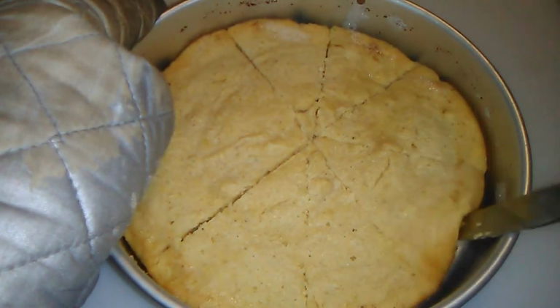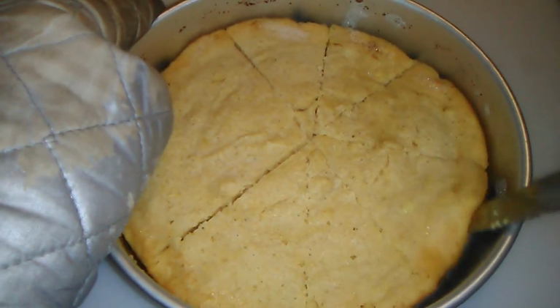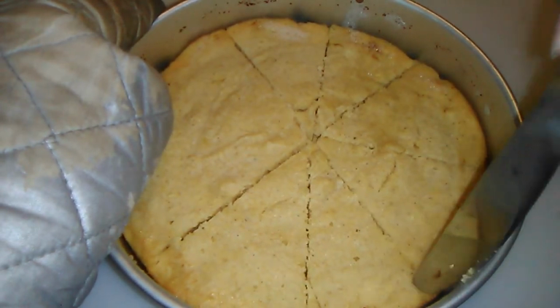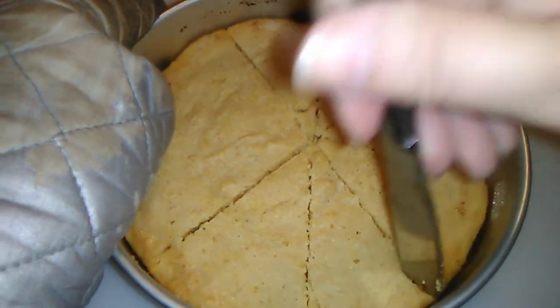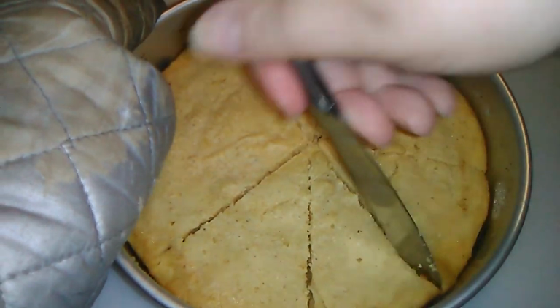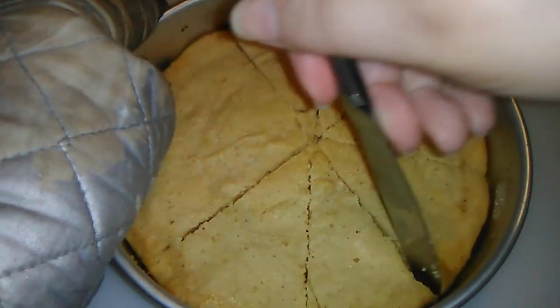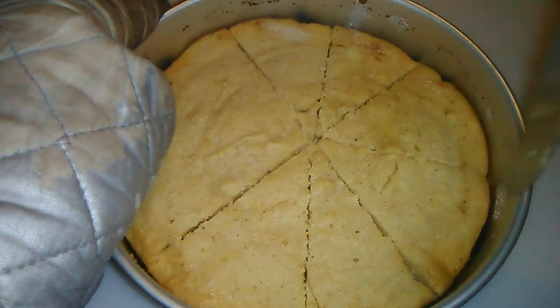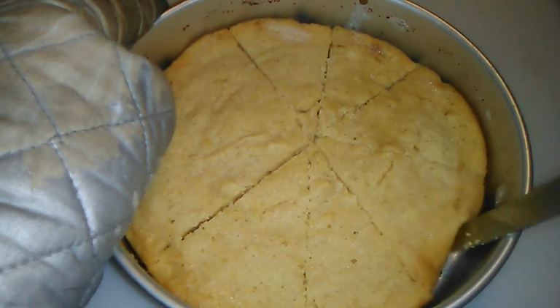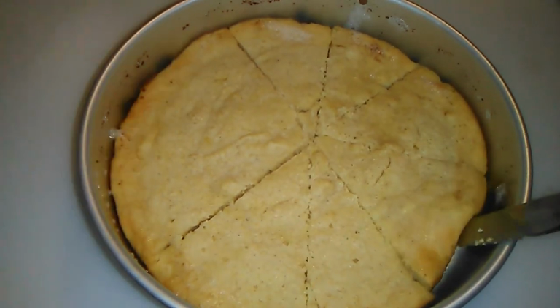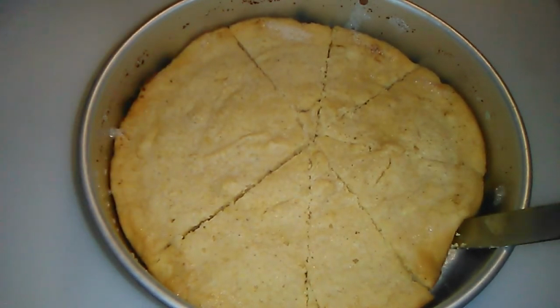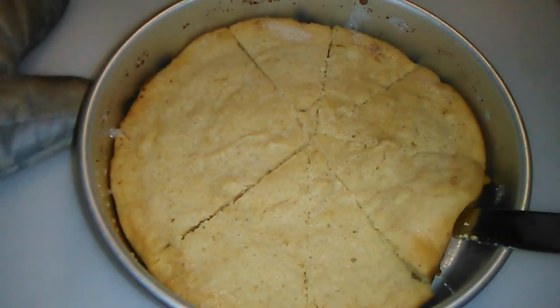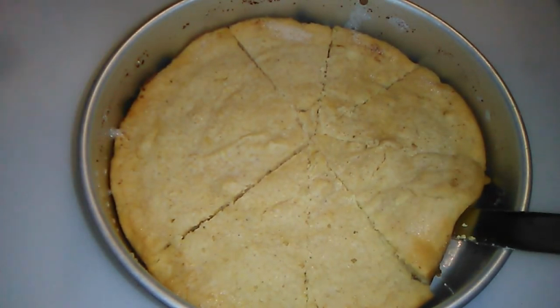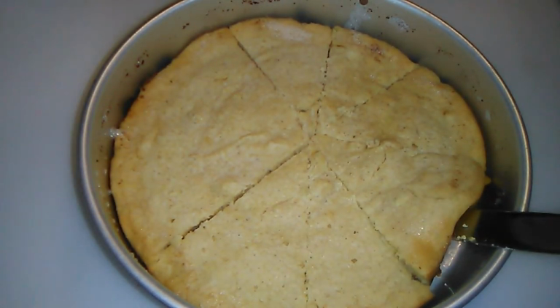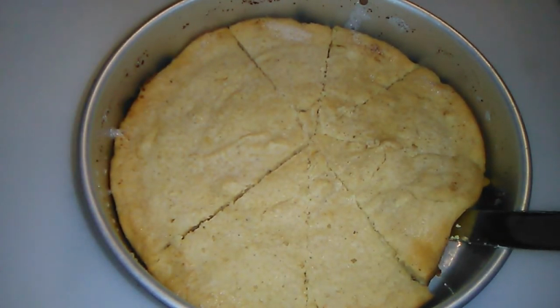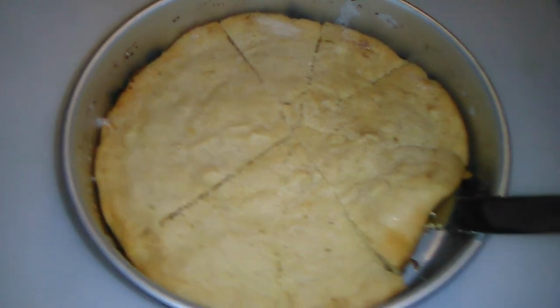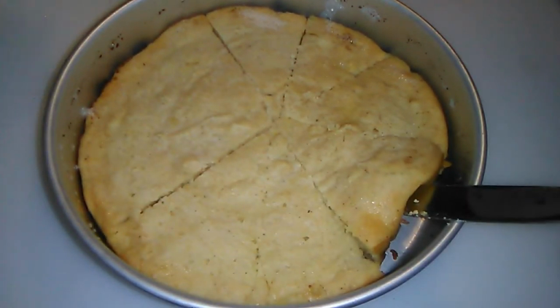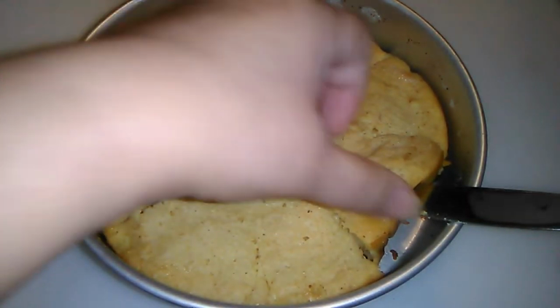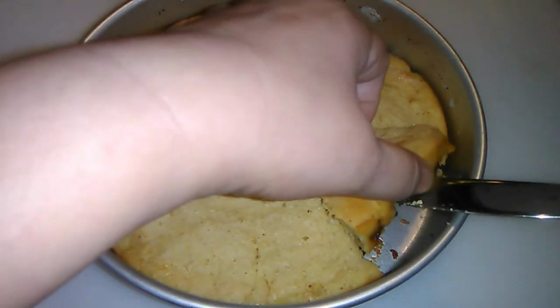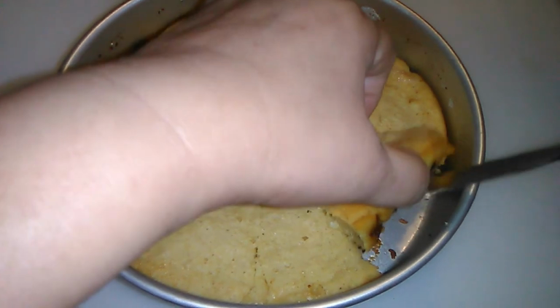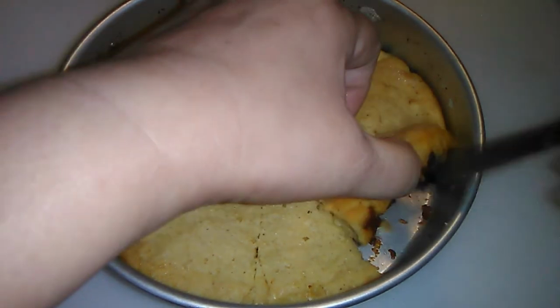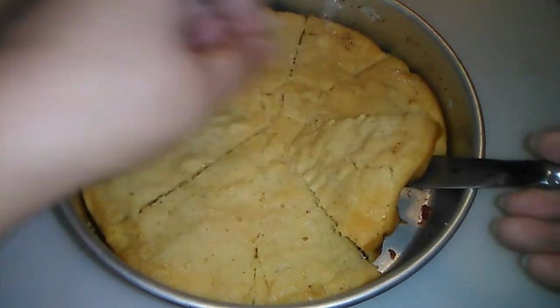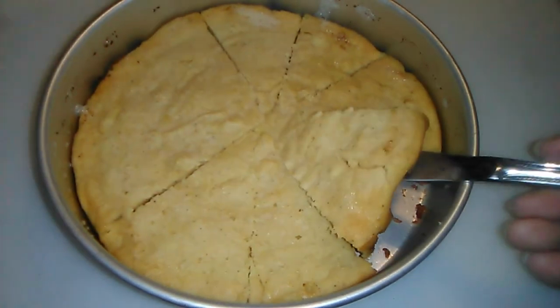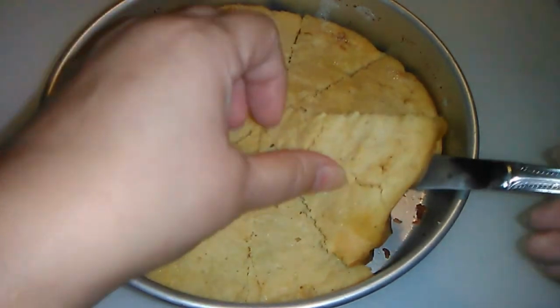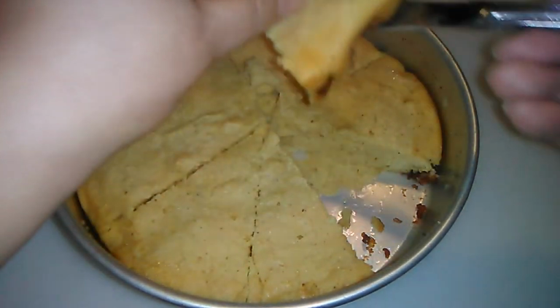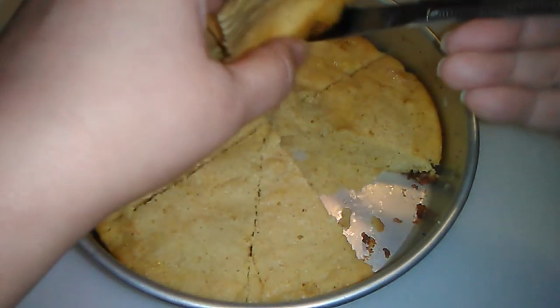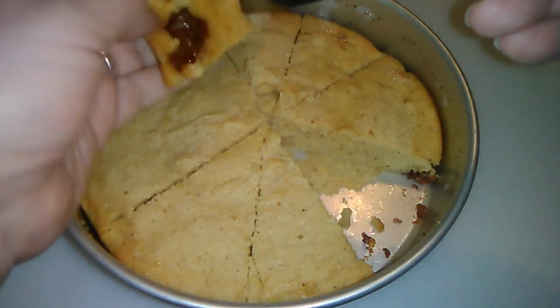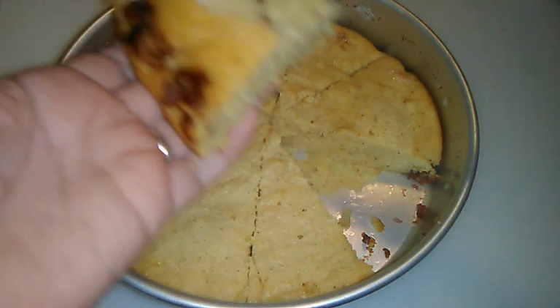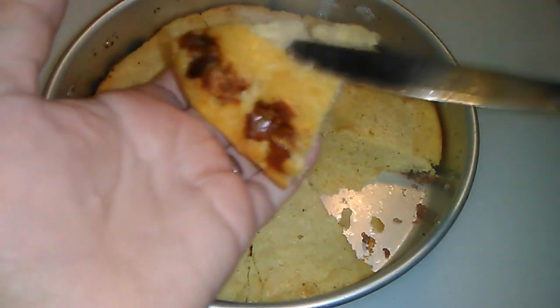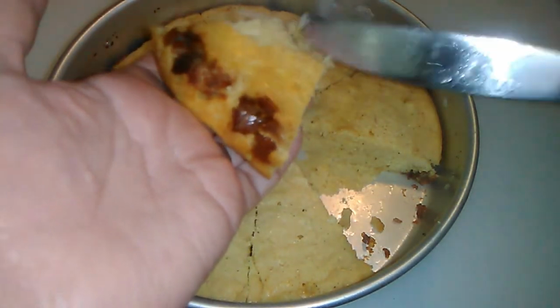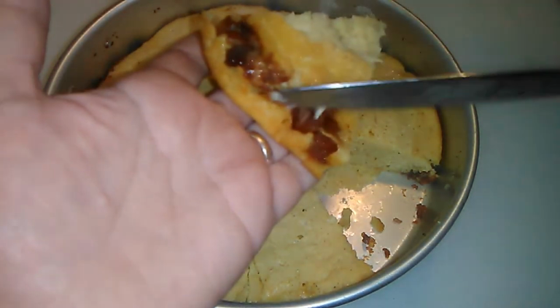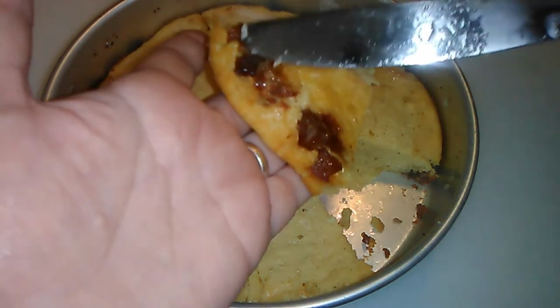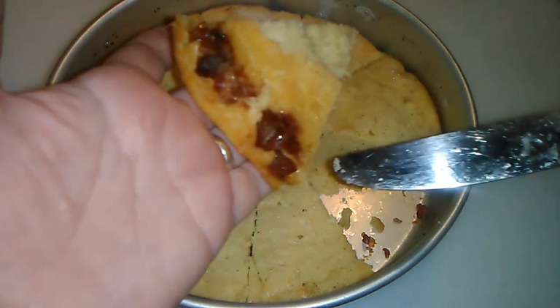I hope I got the sides — there we go. See the bacon?